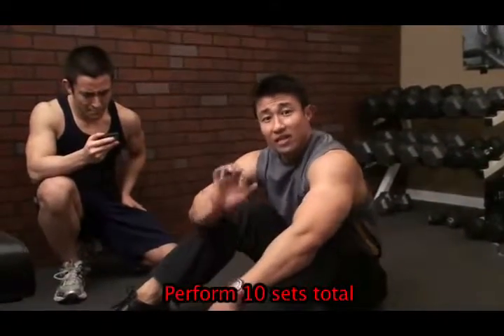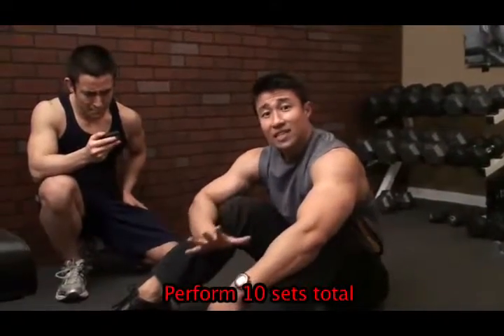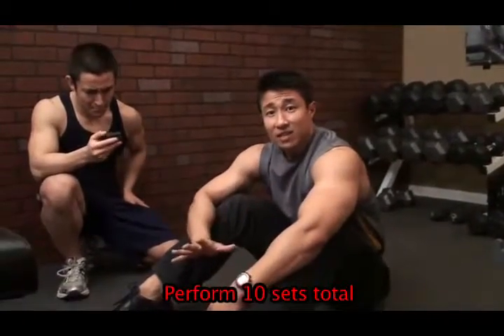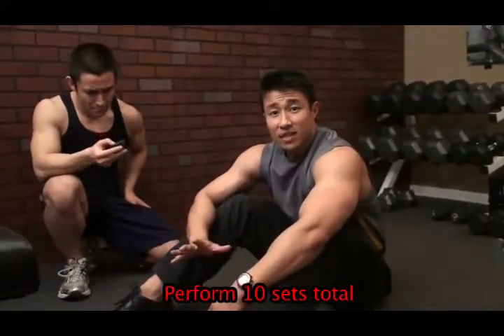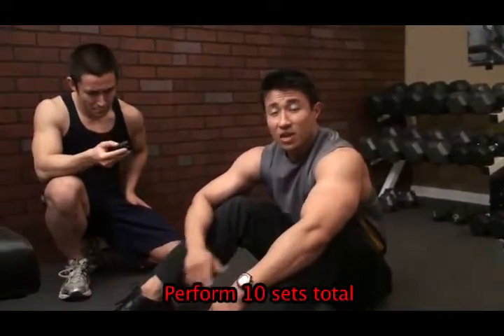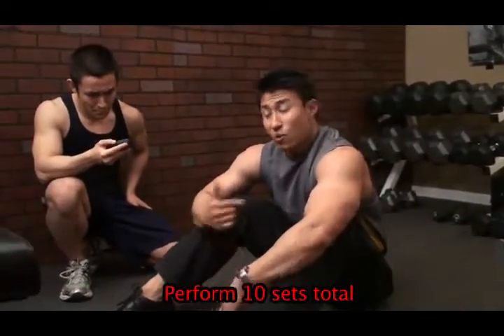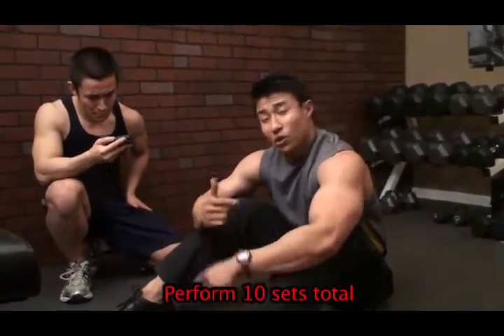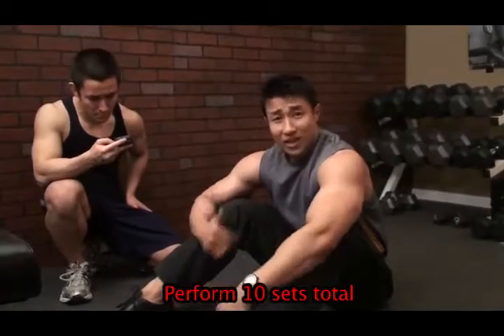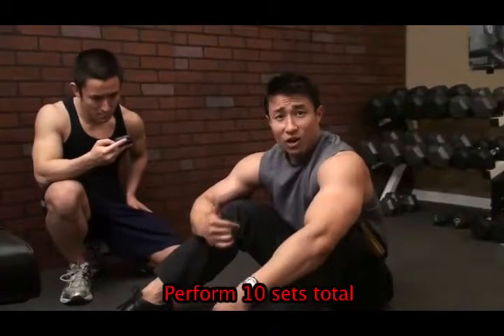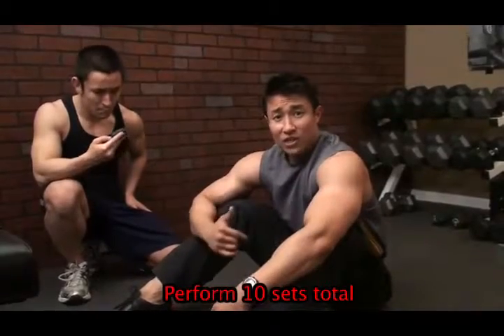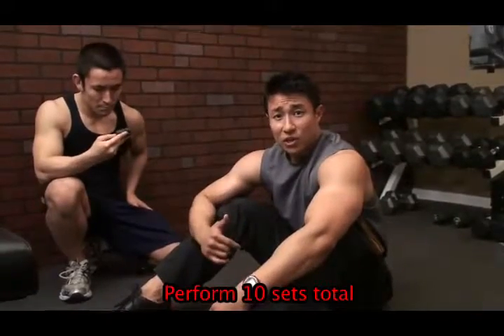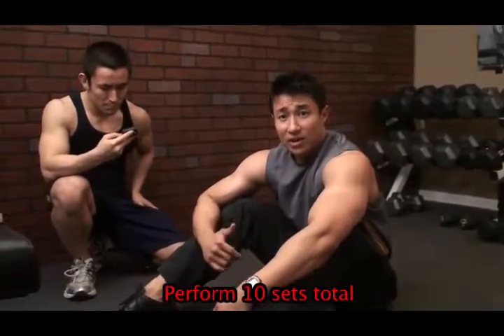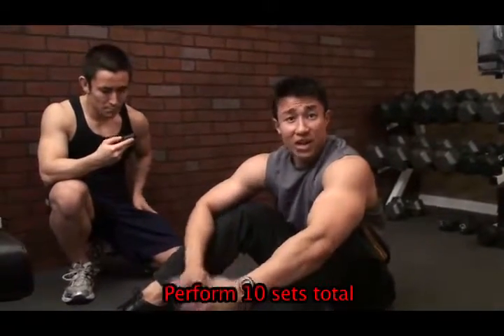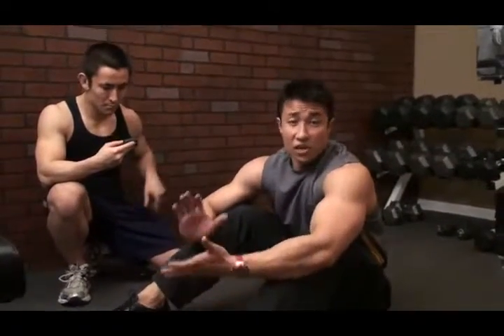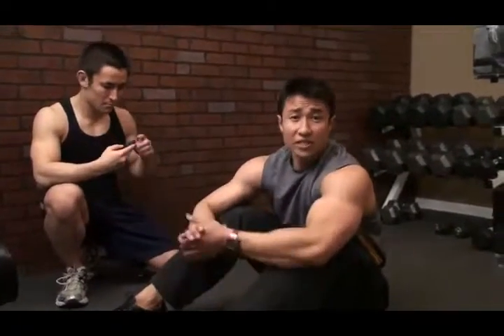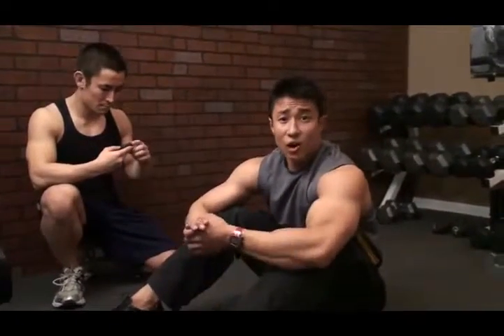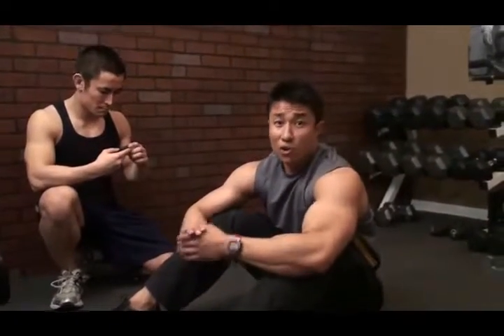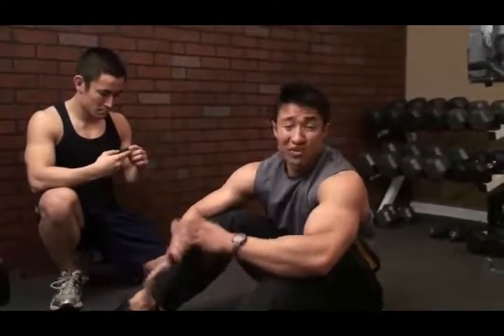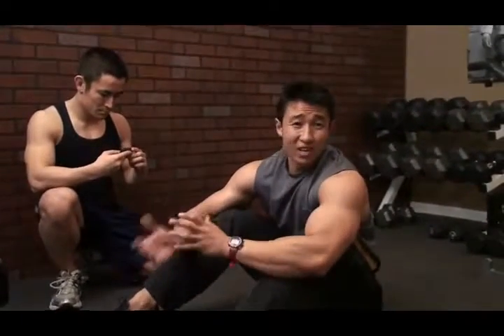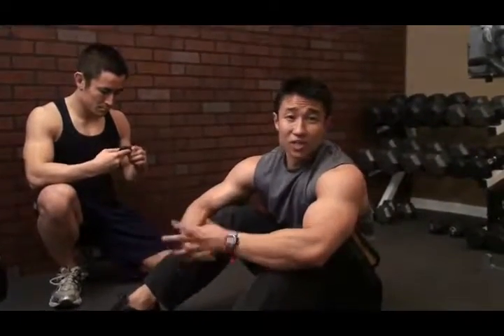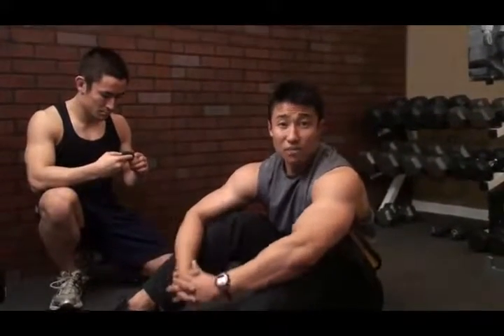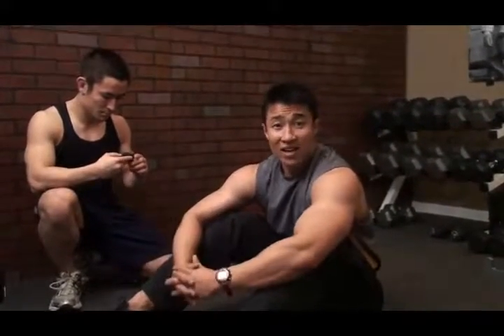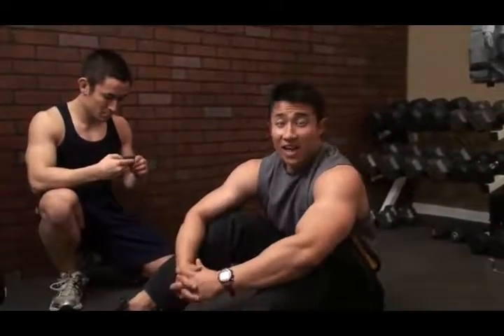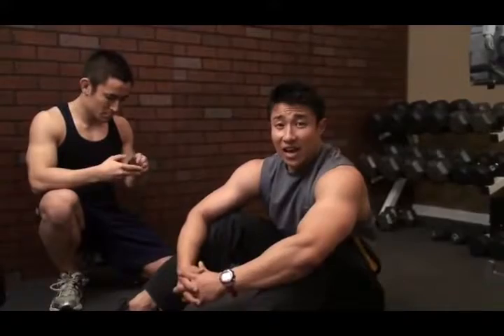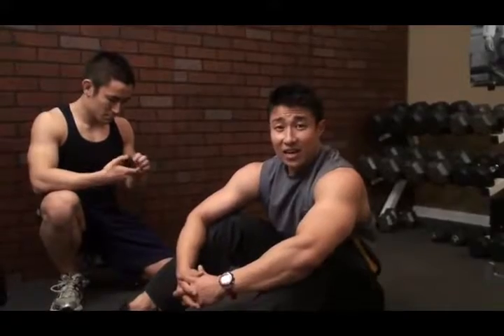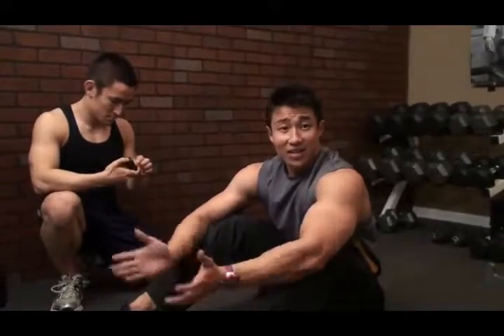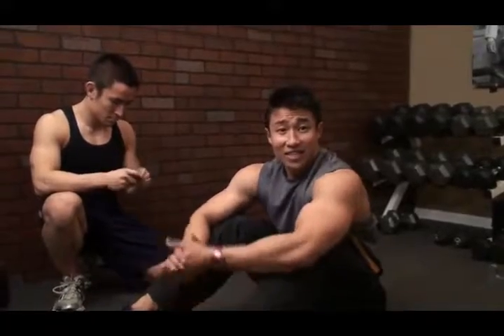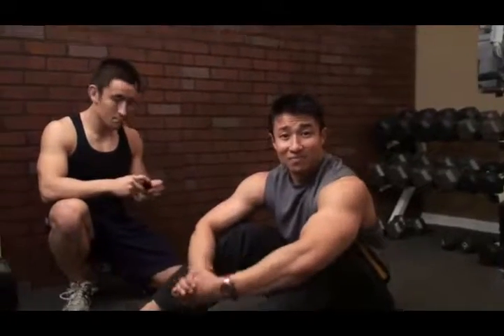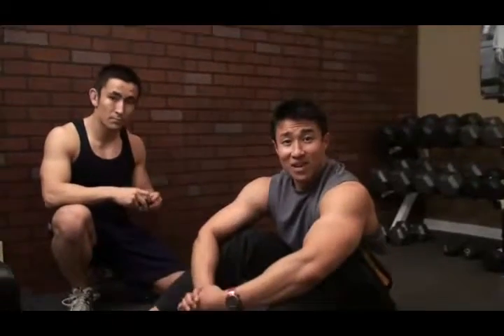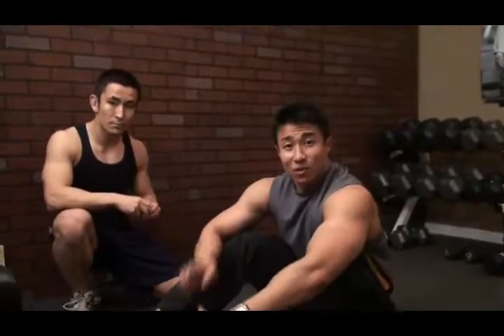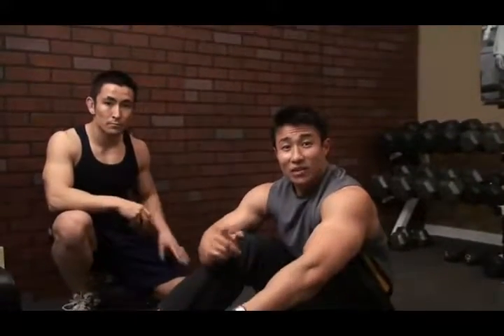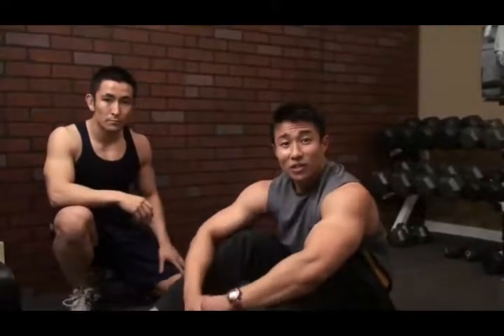Ten sets of these is a really good way to get the cardiovascular system going. You can do this at home — you don't really even need to go to the gym. And that's it. We'll see you in phase two.